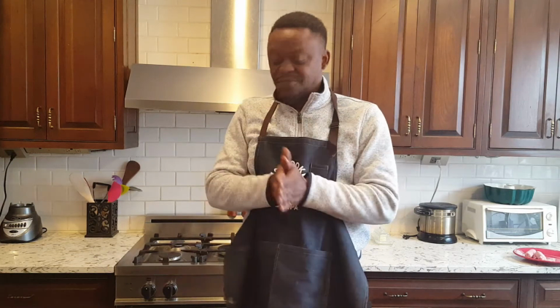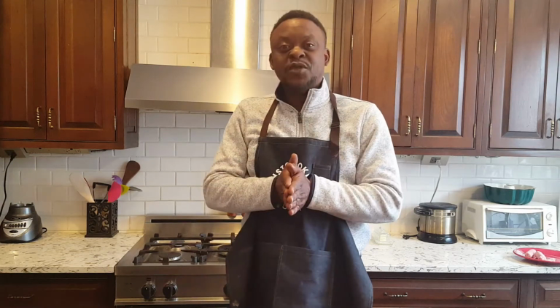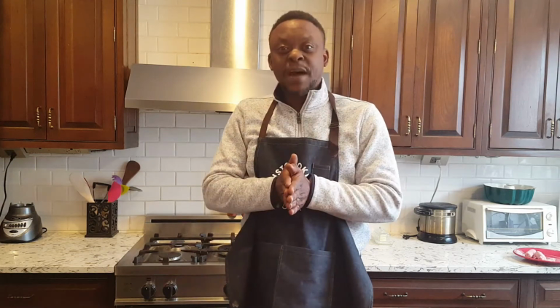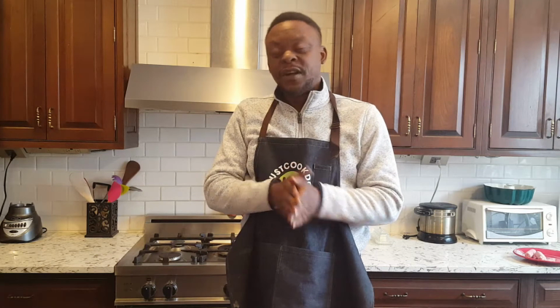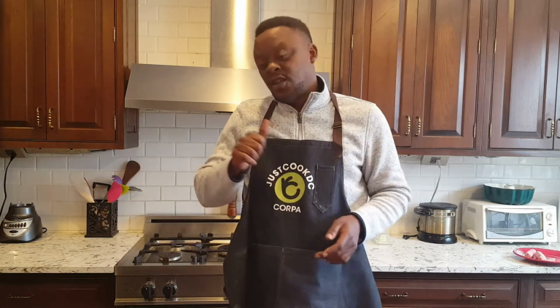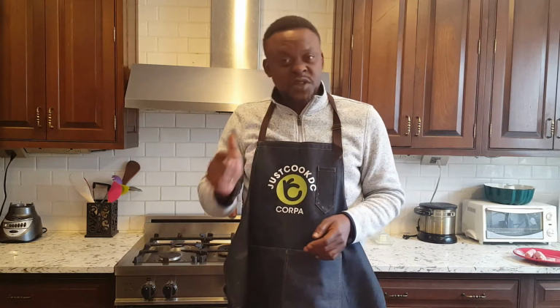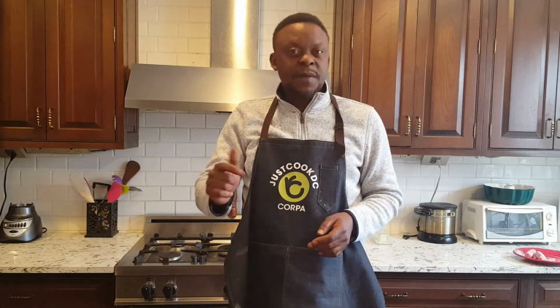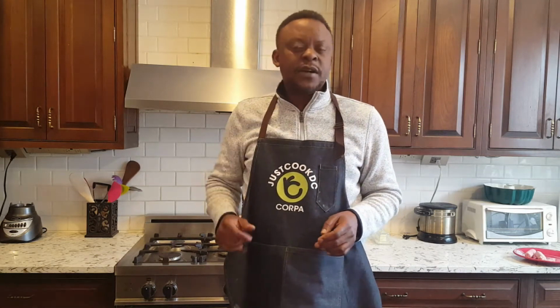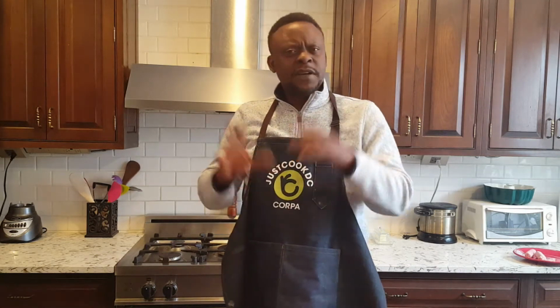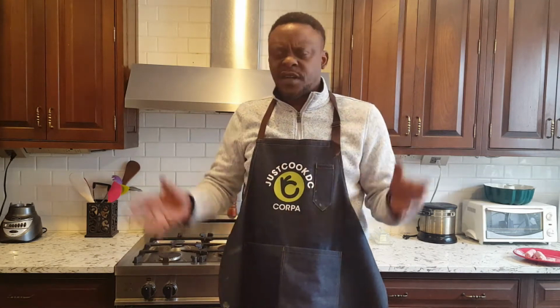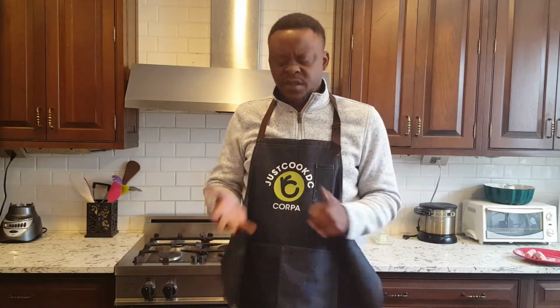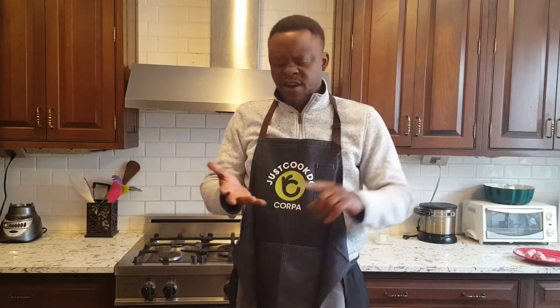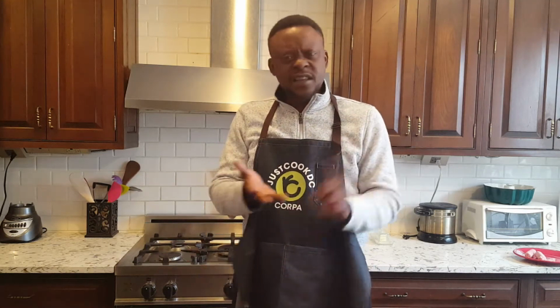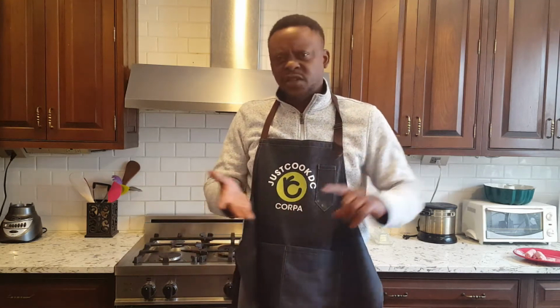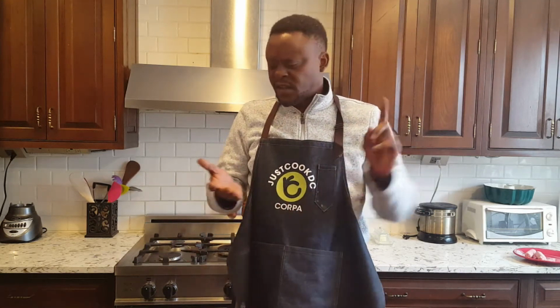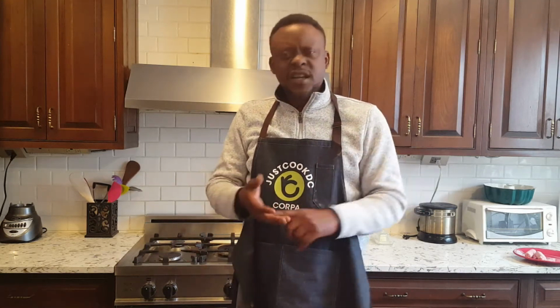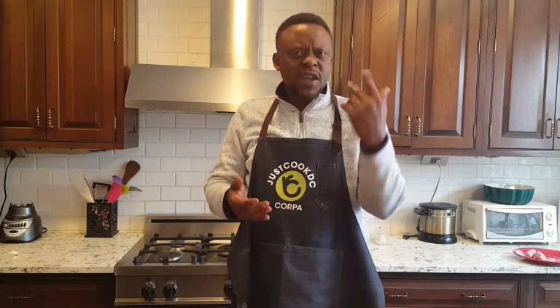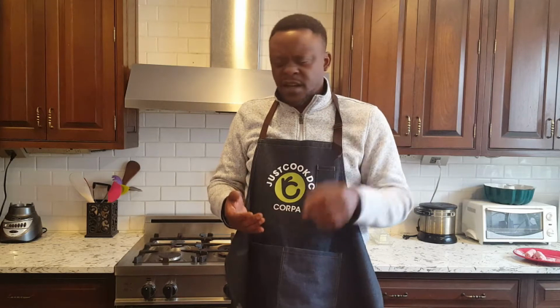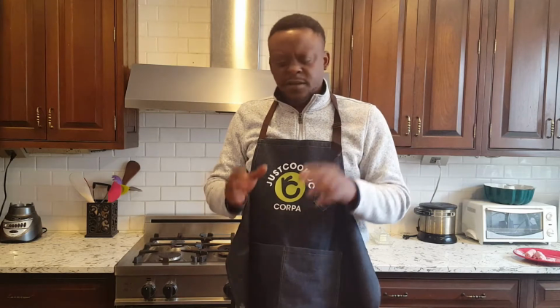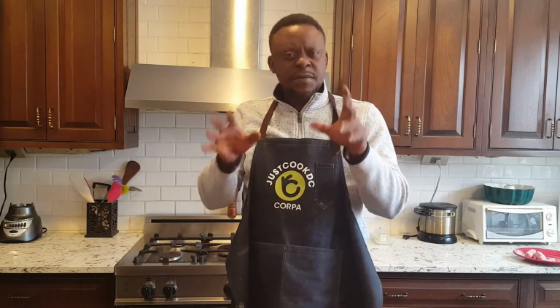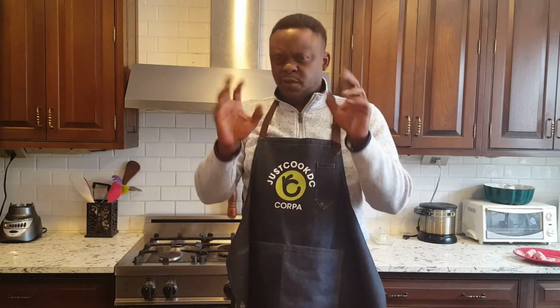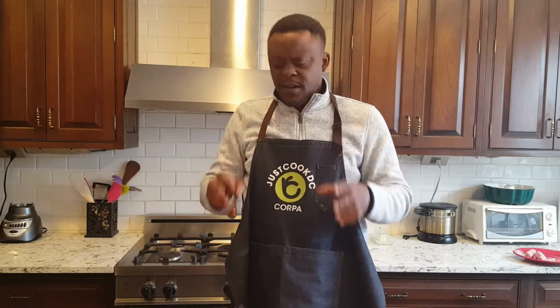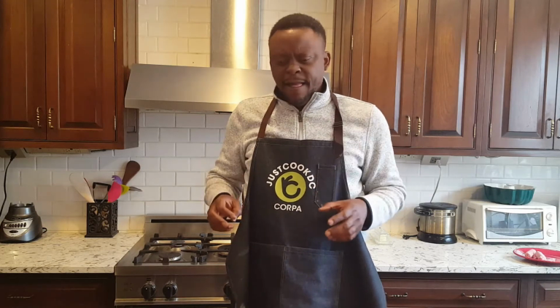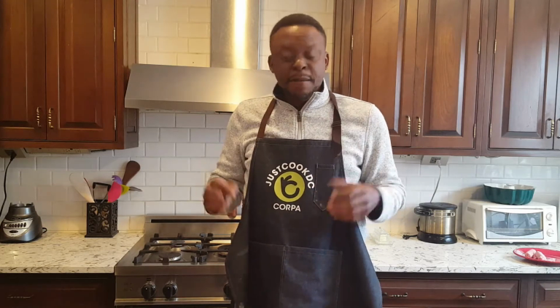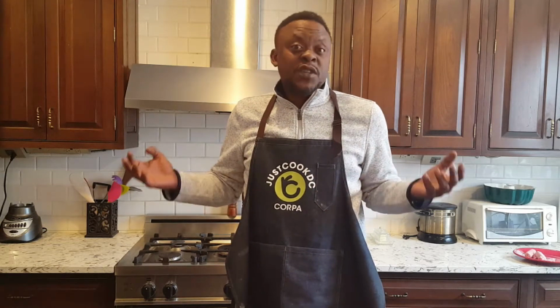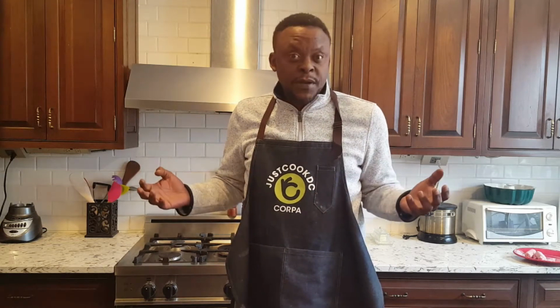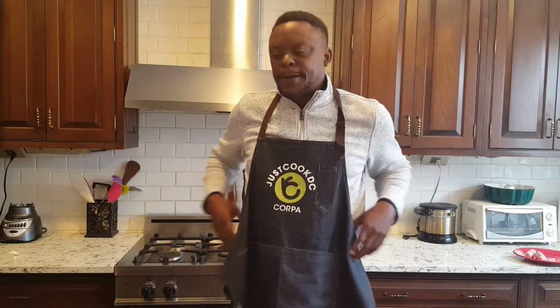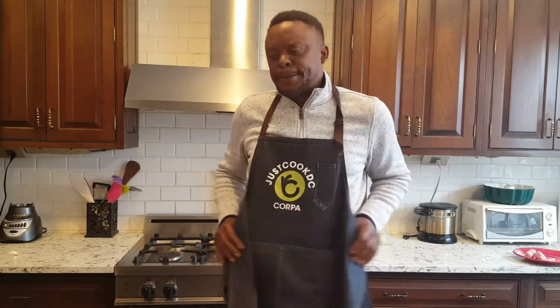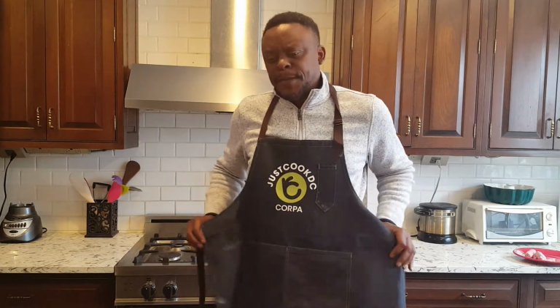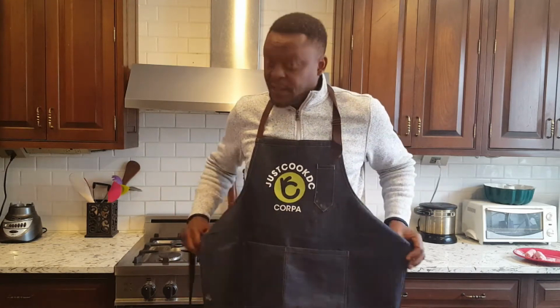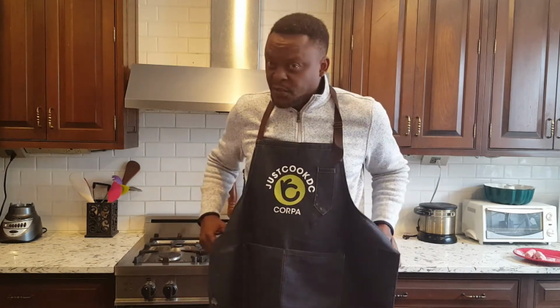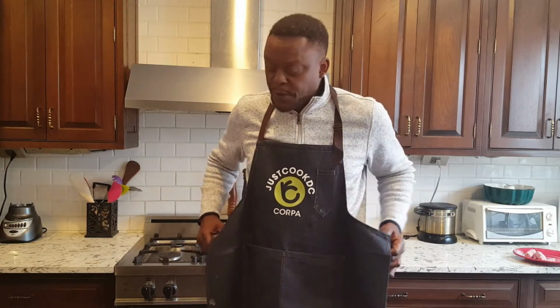I'm using tilapia. You can use a snapper — different kinds of snappers out there: red, yellowtail, cream snappers. I'm using tilapia. I like the taste of tilapia.